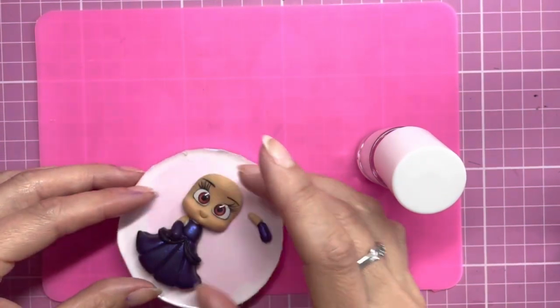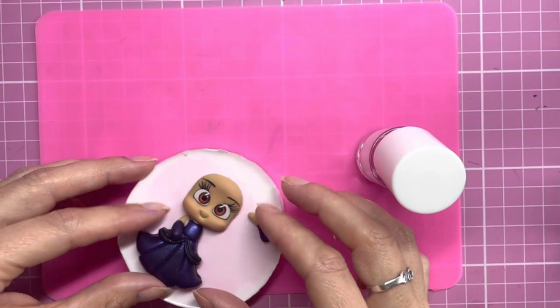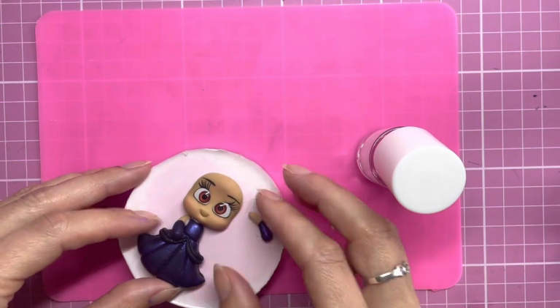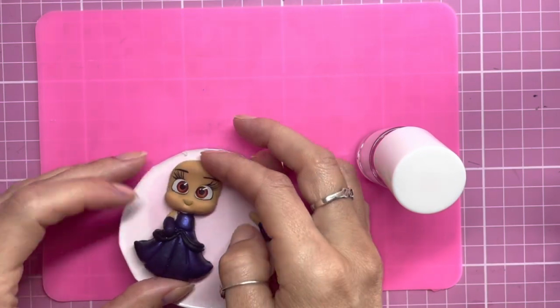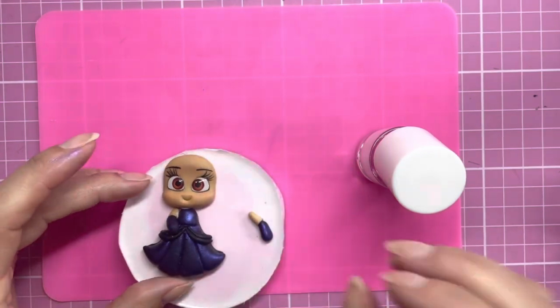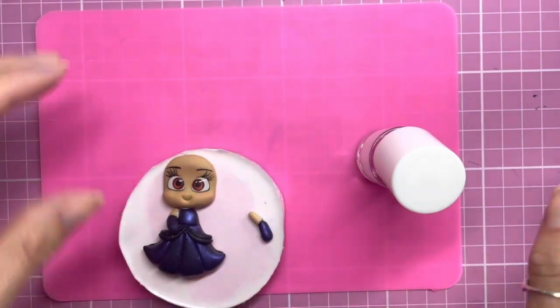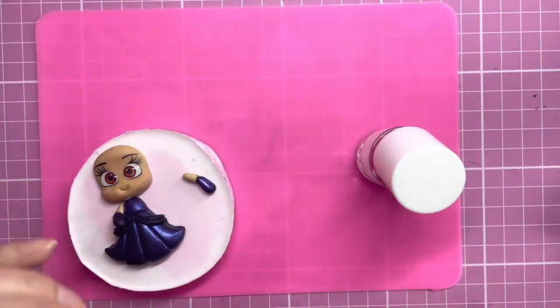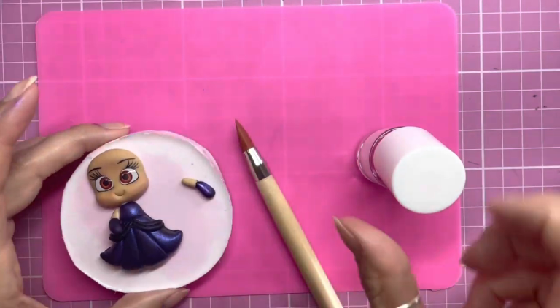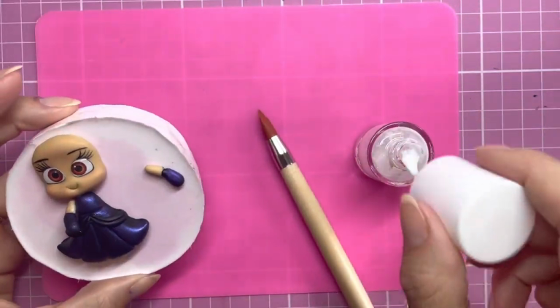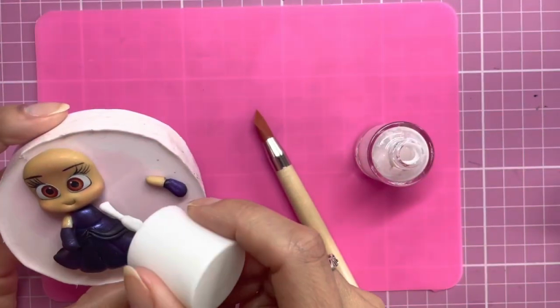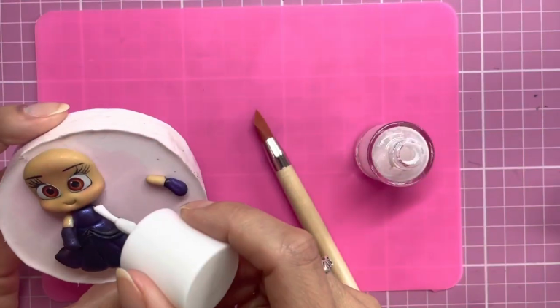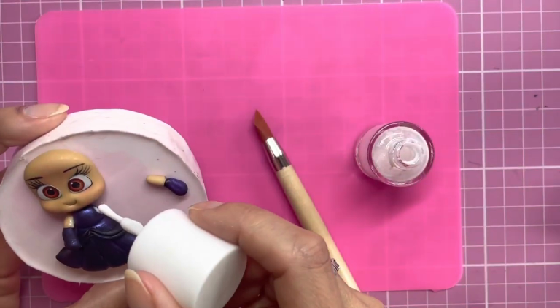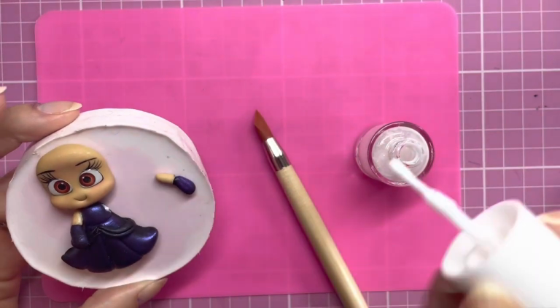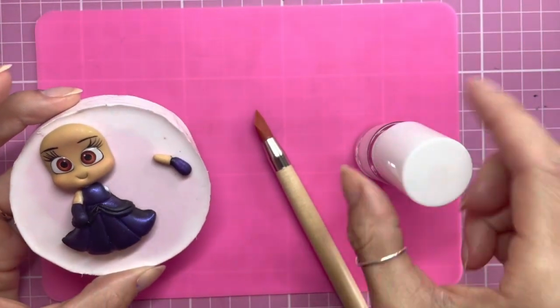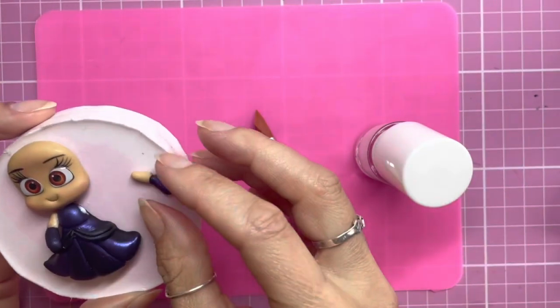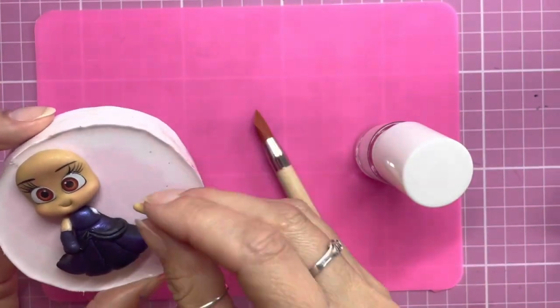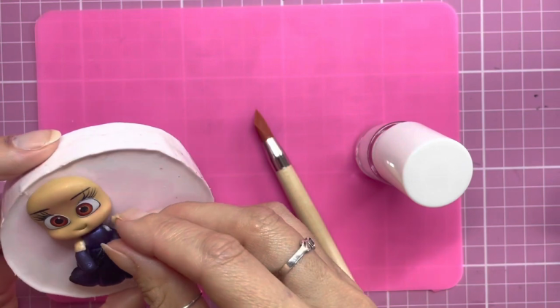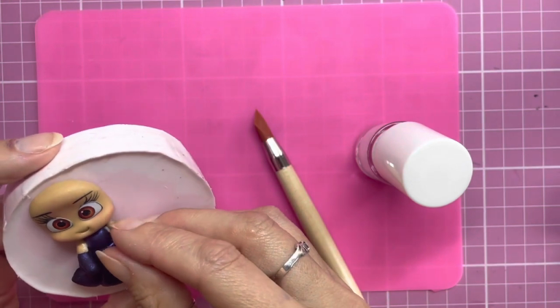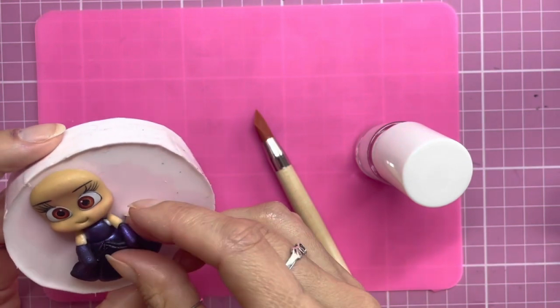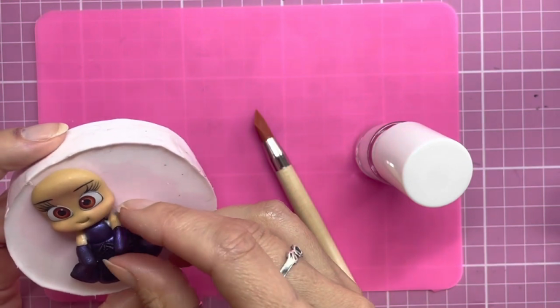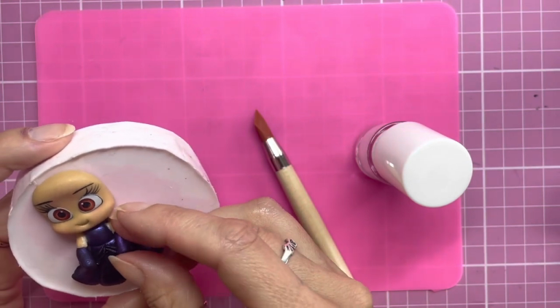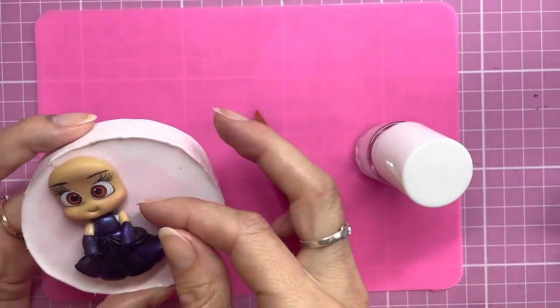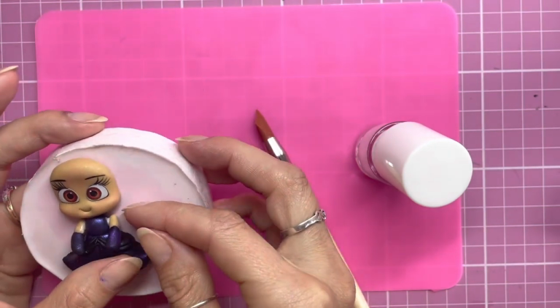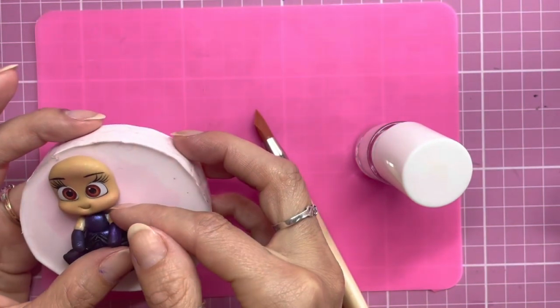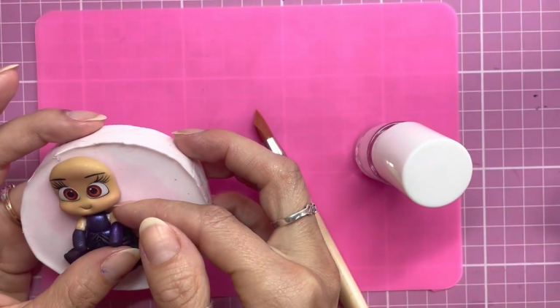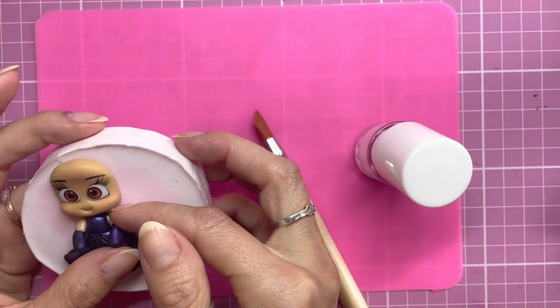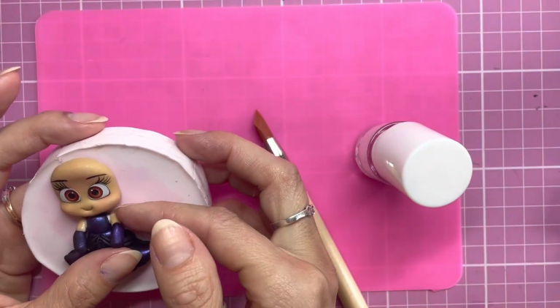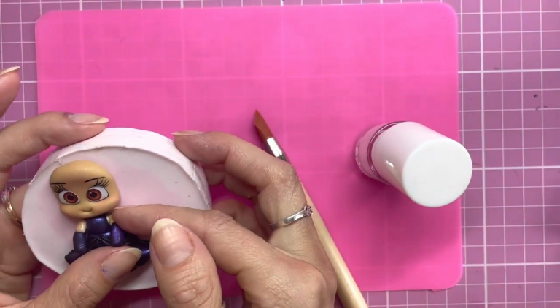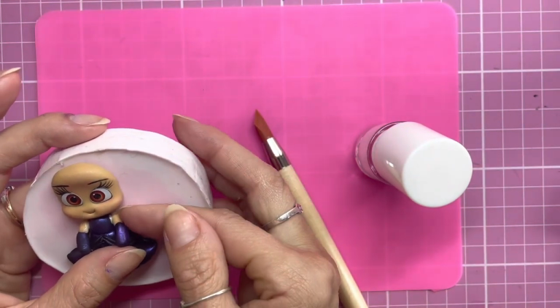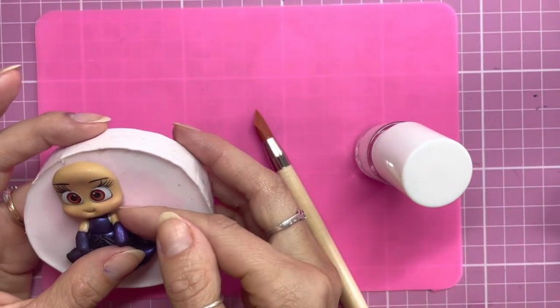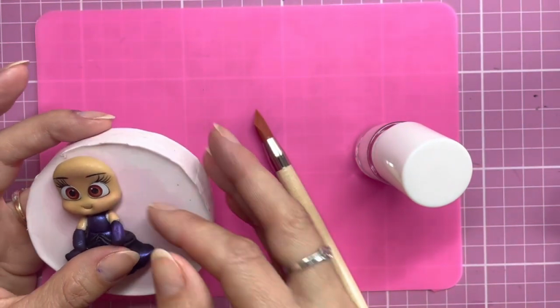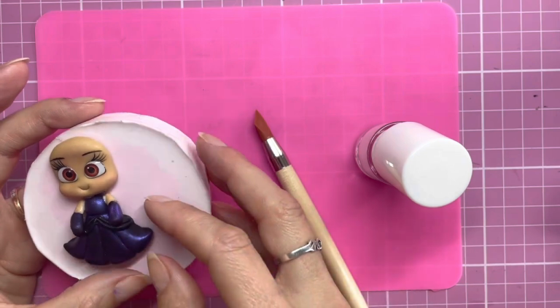It's always handy to prep a few heads to begin with because that way they have a chance to dry out, so when it comes to making the hair it's a lot easier to apply the clay hair onto a dry head.